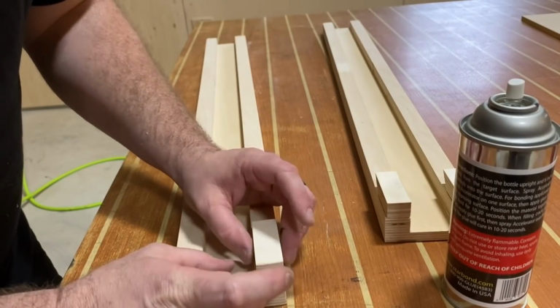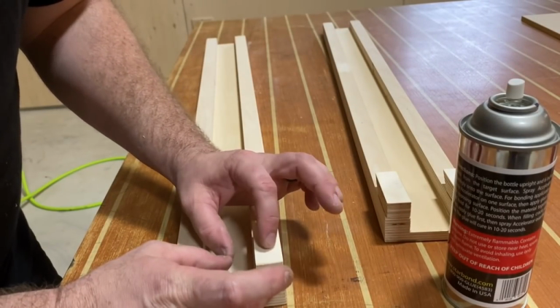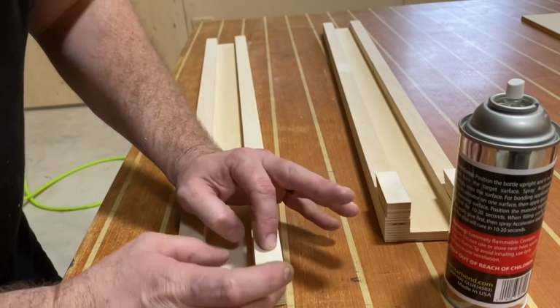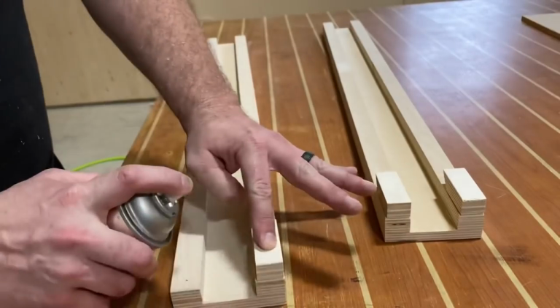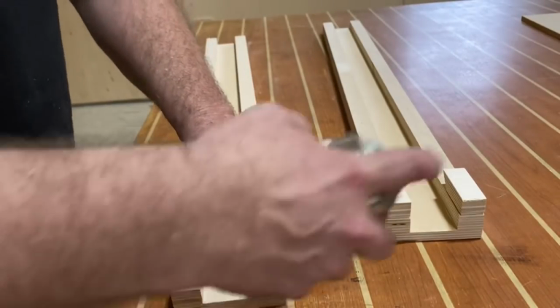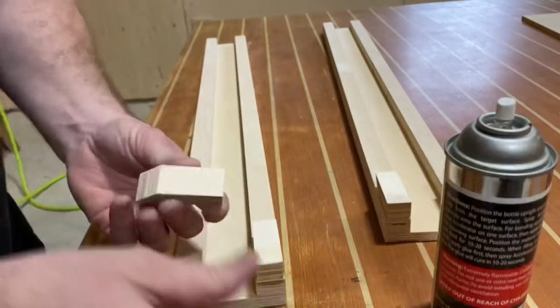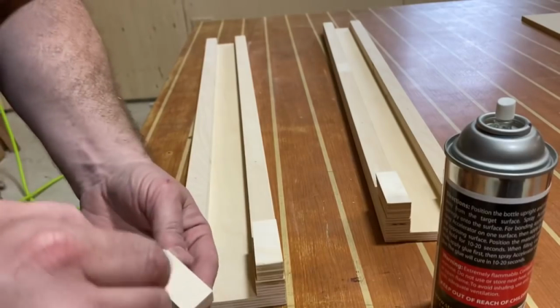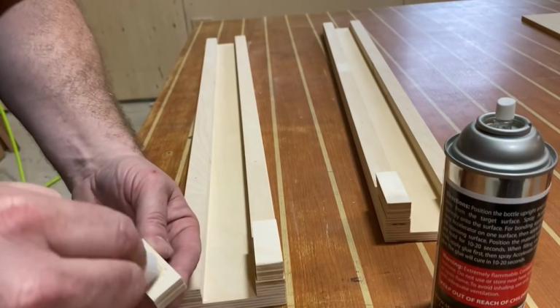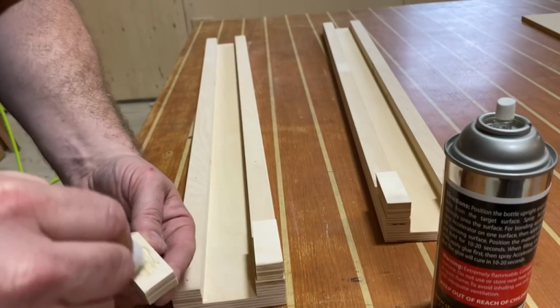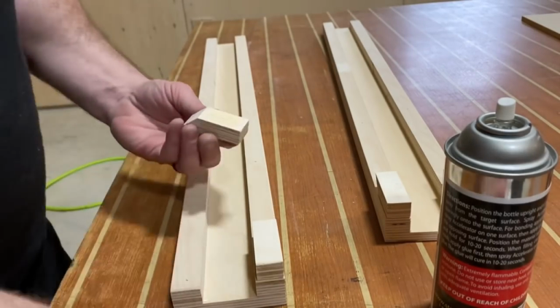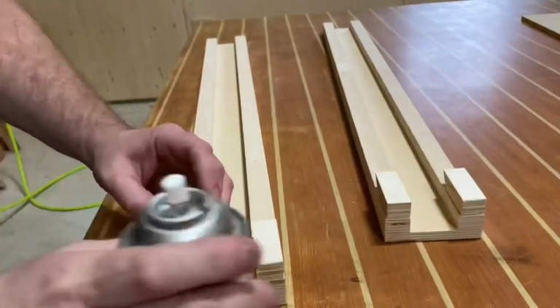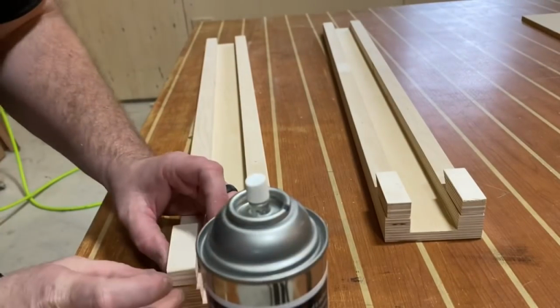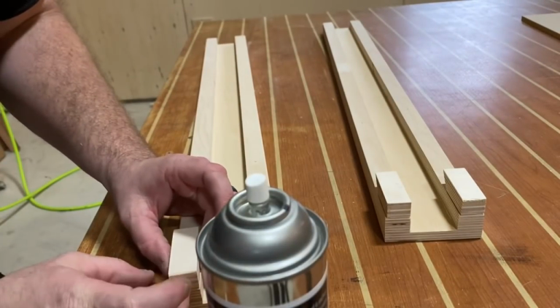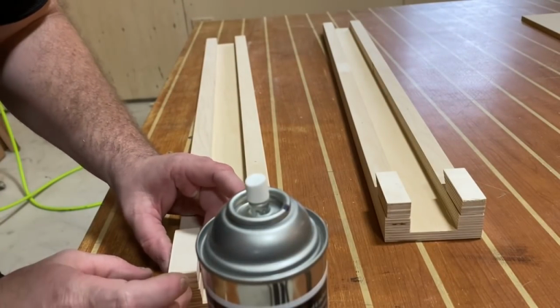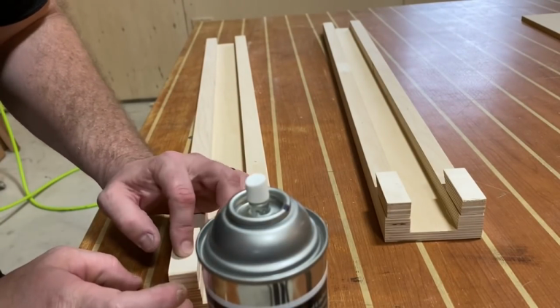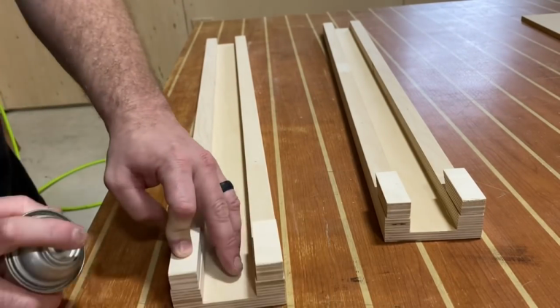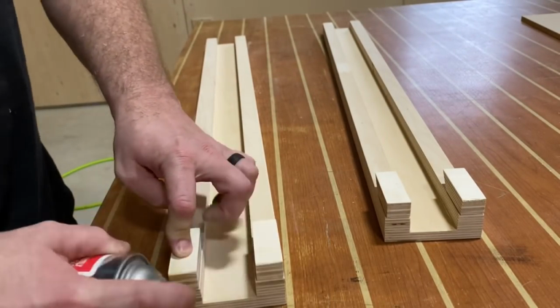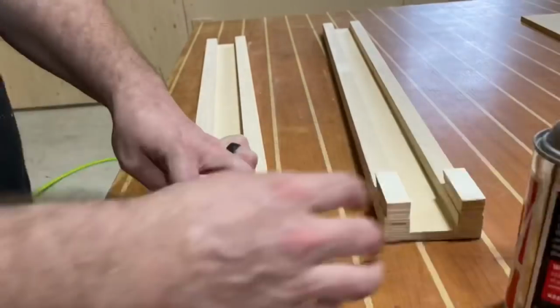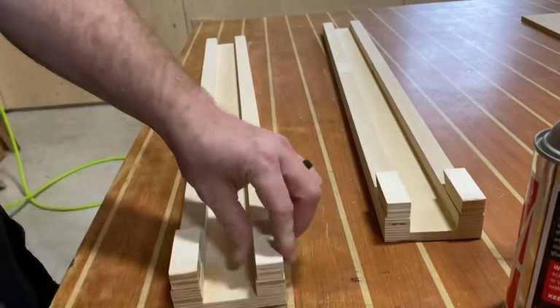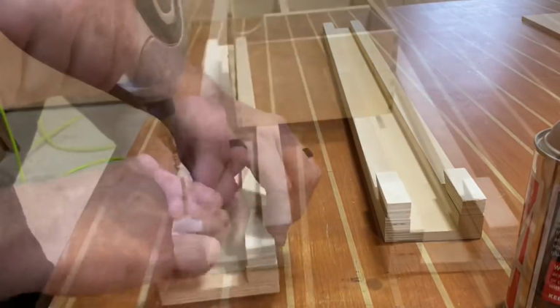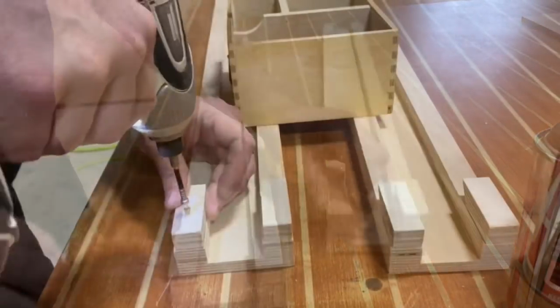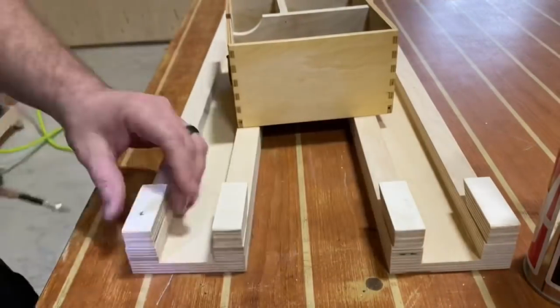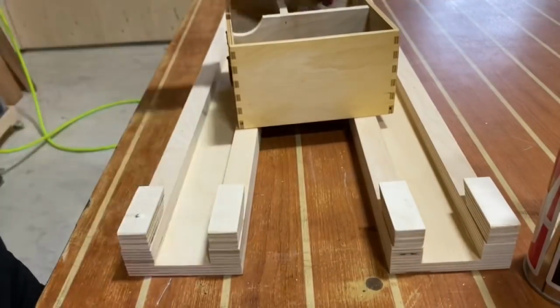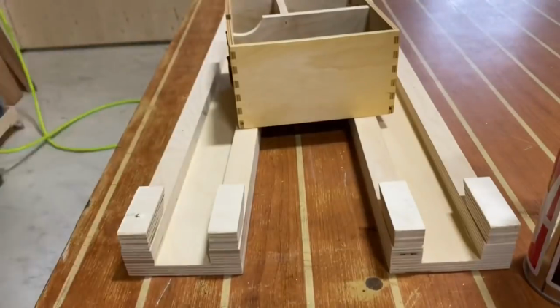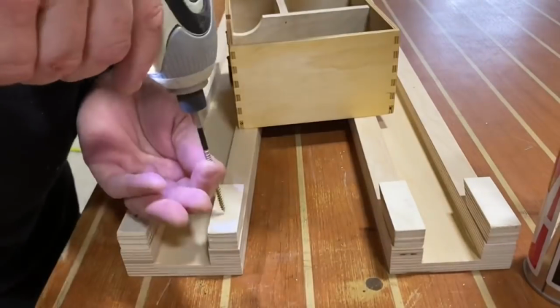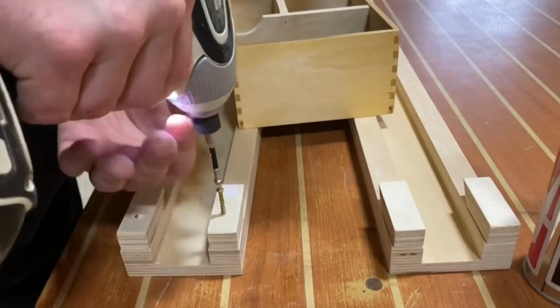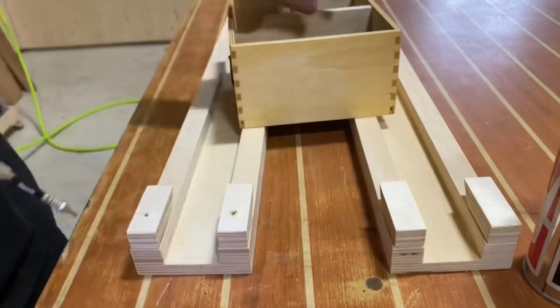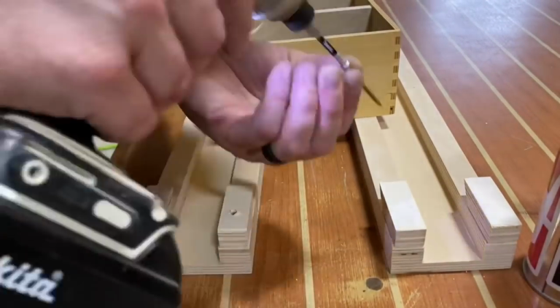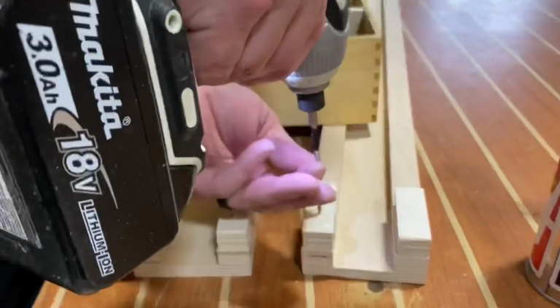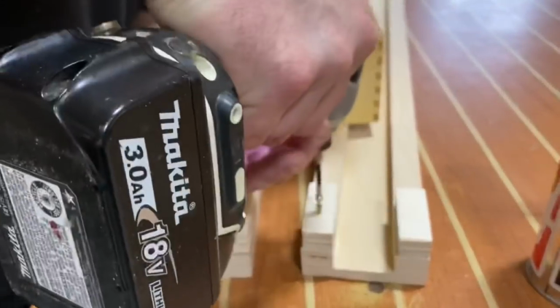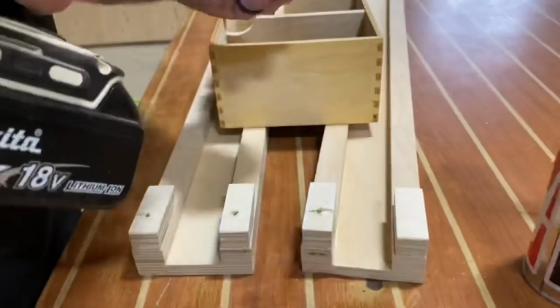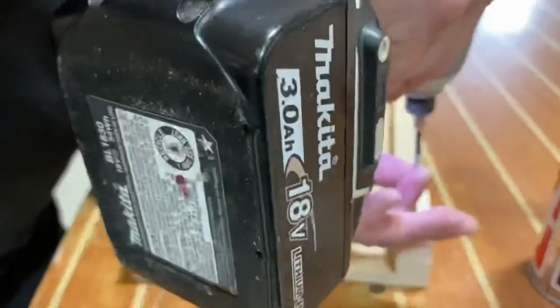Learn from my mistake — please don't make the same one. Now that the final cleat is installed, we're gonna reinforce these joints with some low-profile countersink screws as well. Once that's all finished, go ahead and sand everything flush.